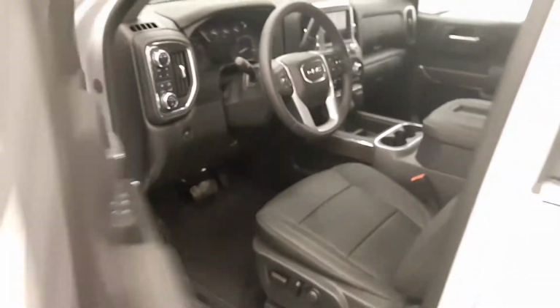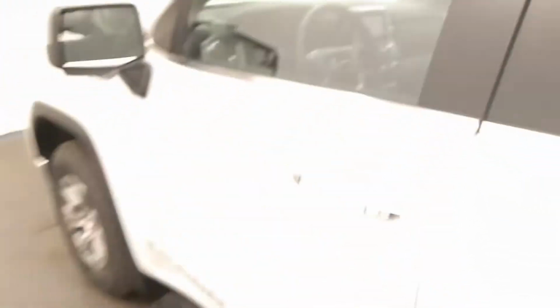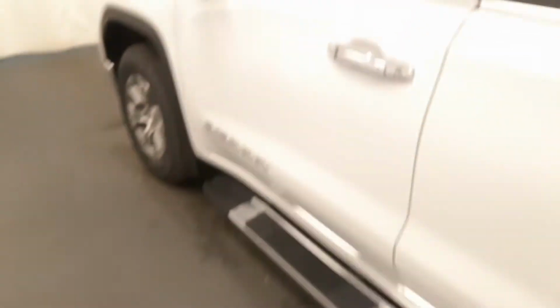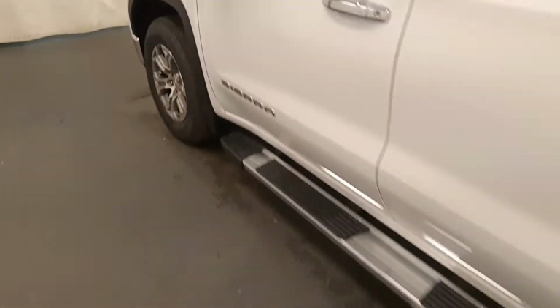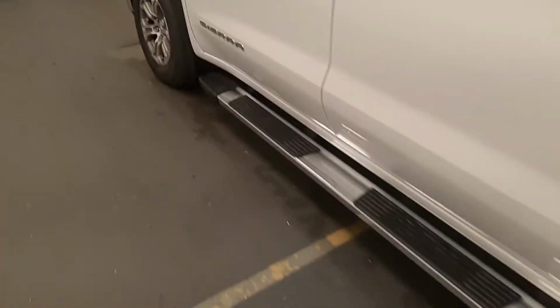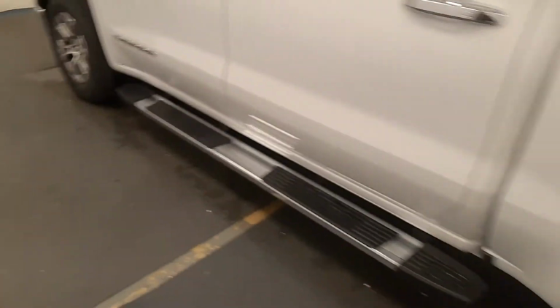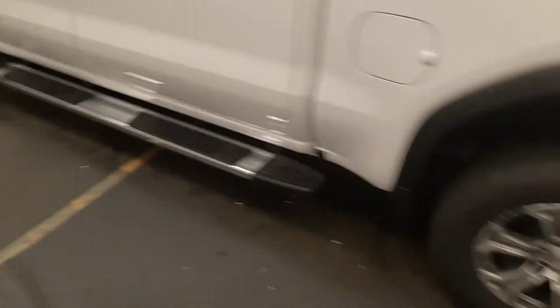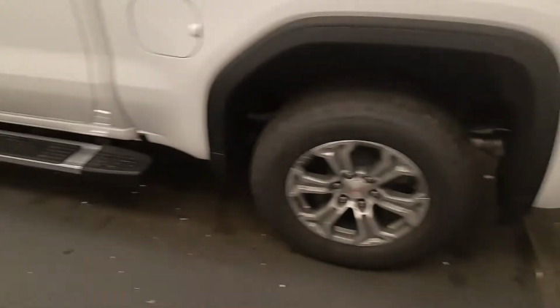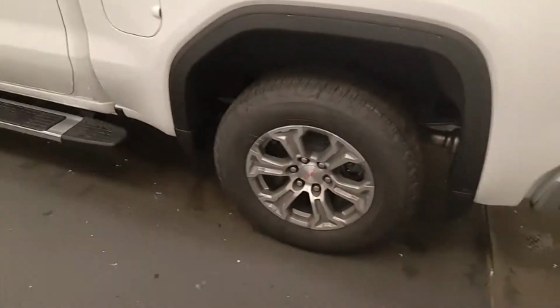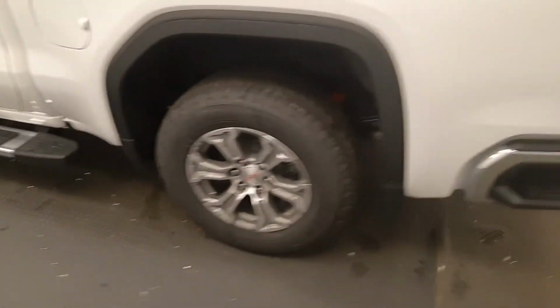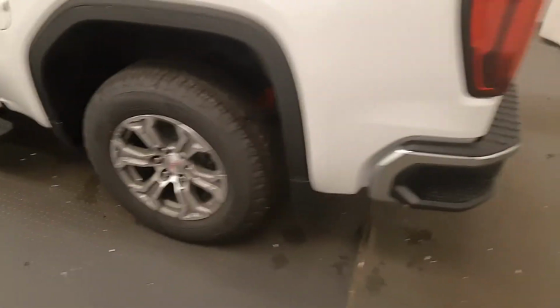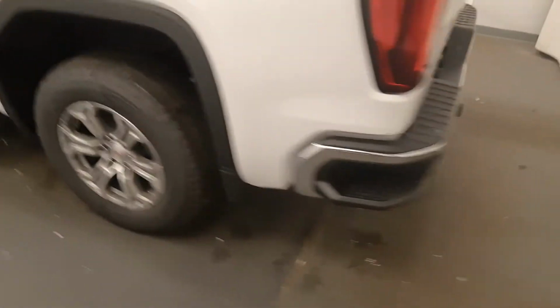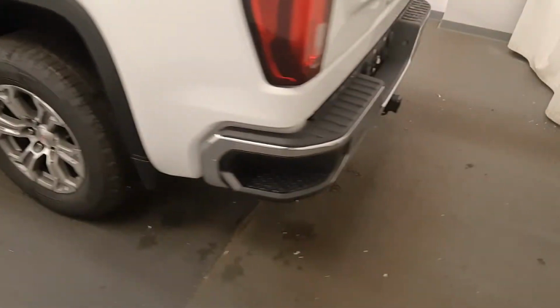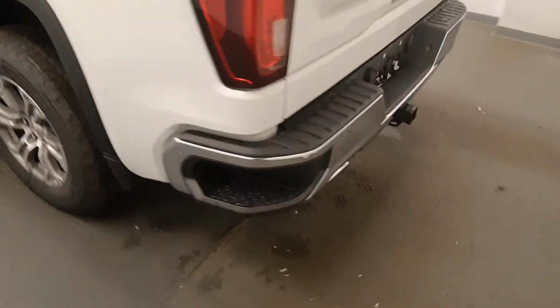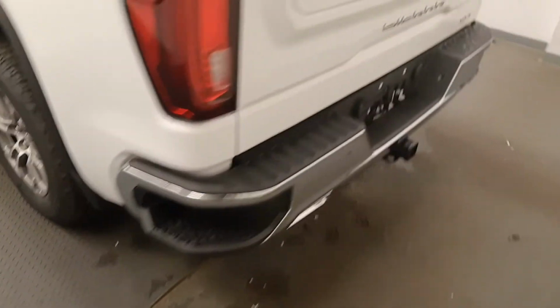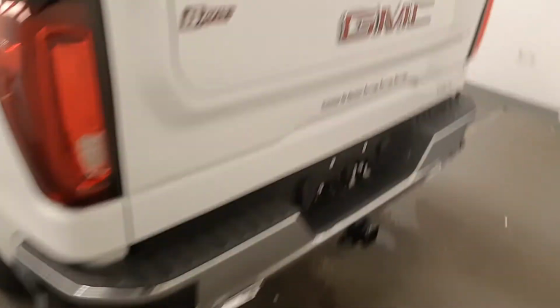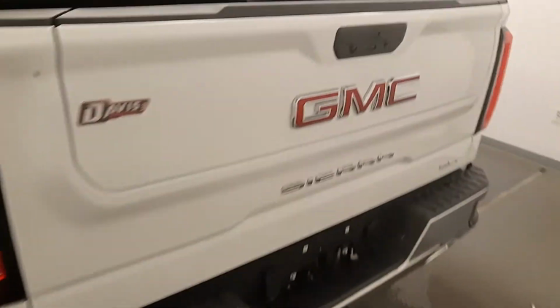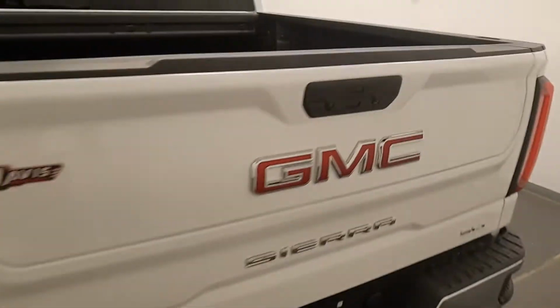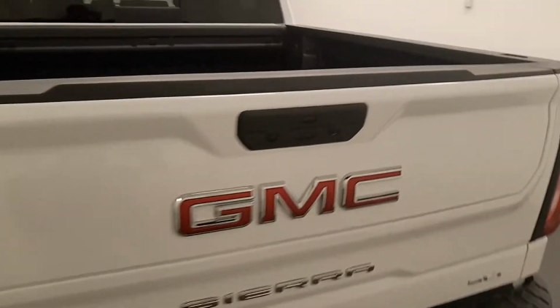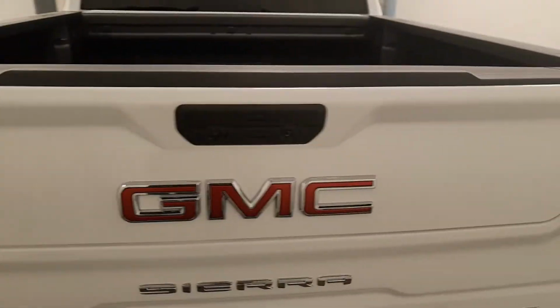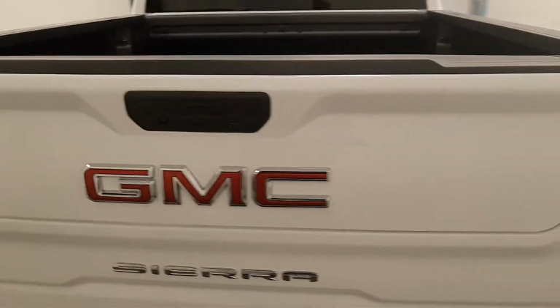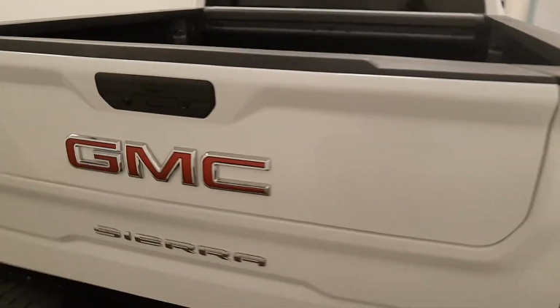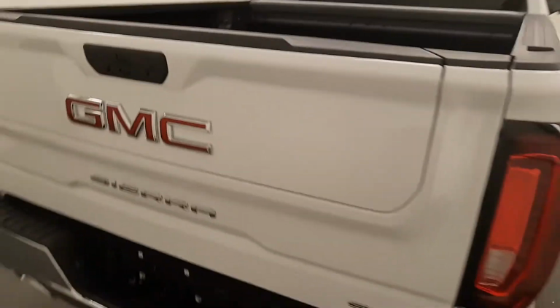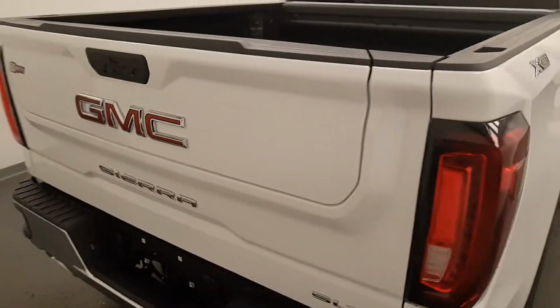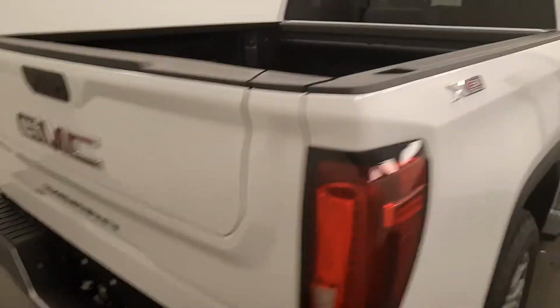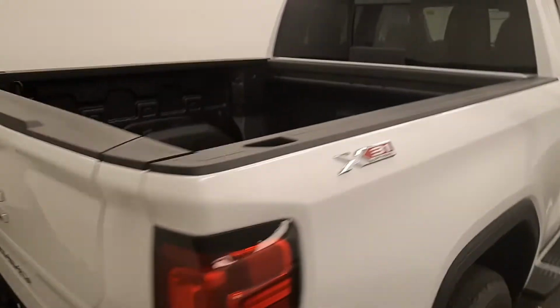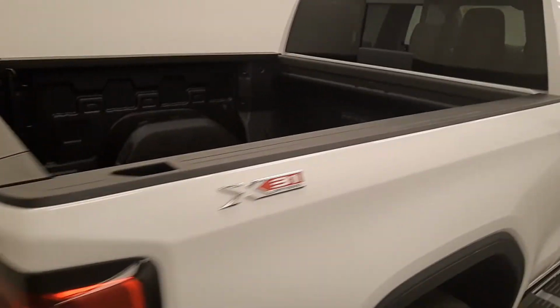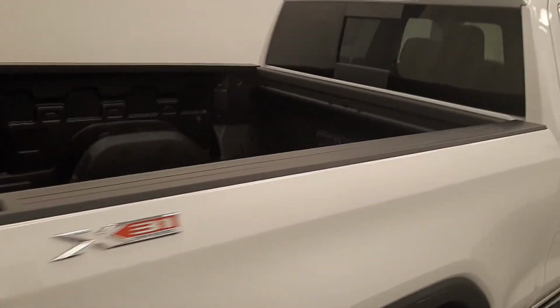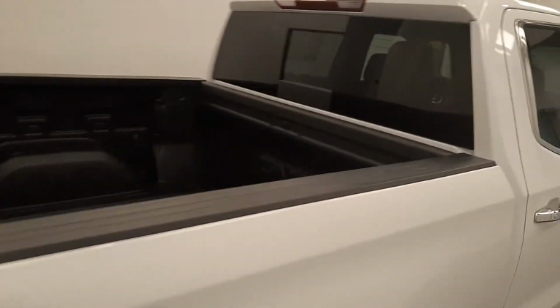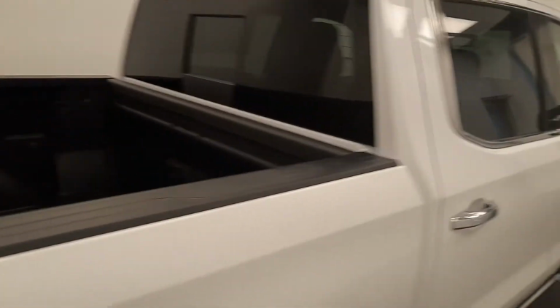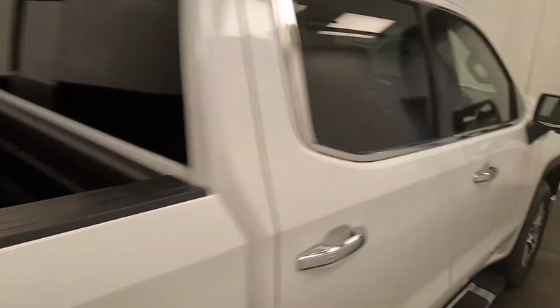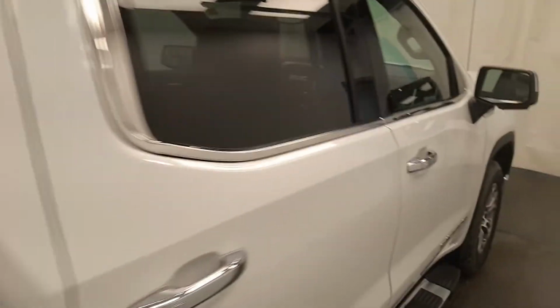Moving back out to the exterior, we have running boards, alloy wheels, a tailgate step with a multi-pro tailgate that can be folded down into a step, spray-on box liner and more cargo space.